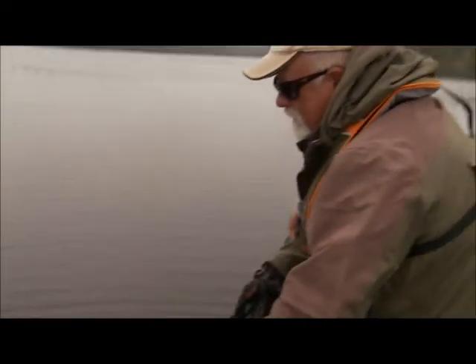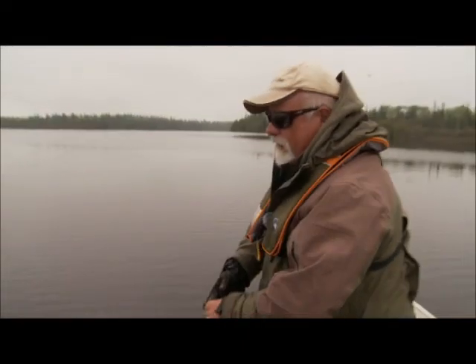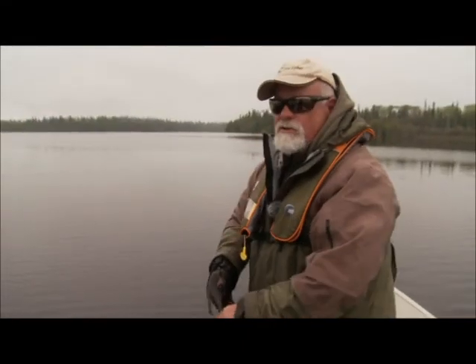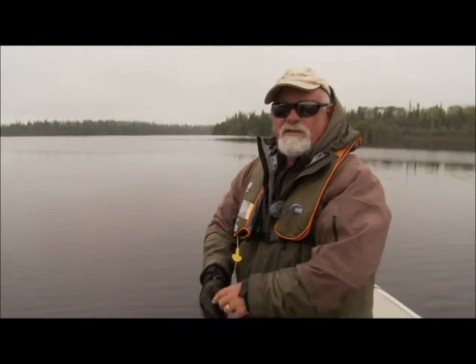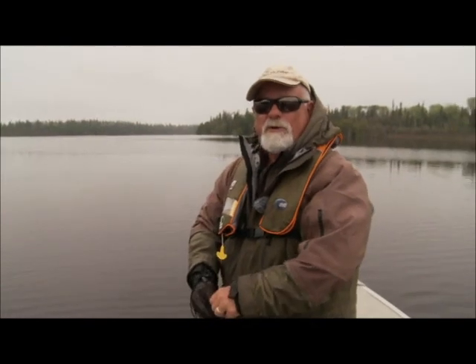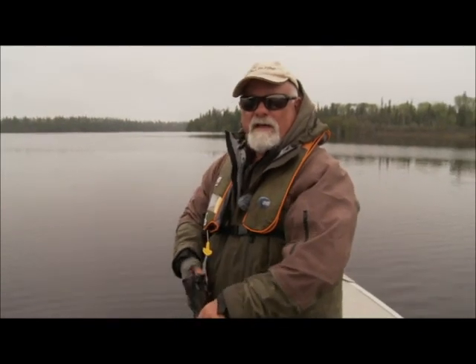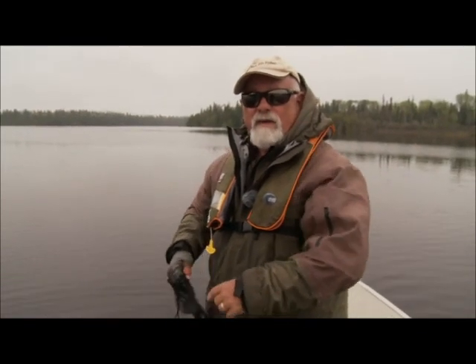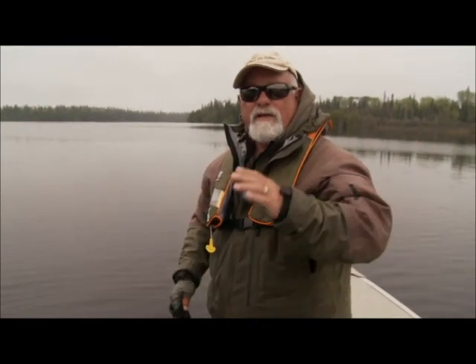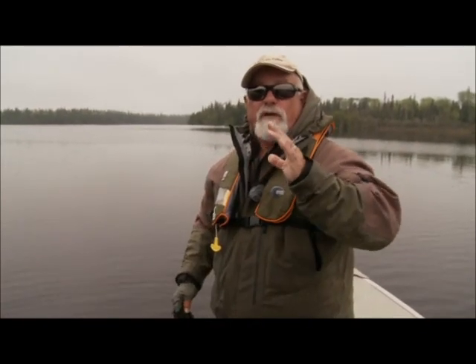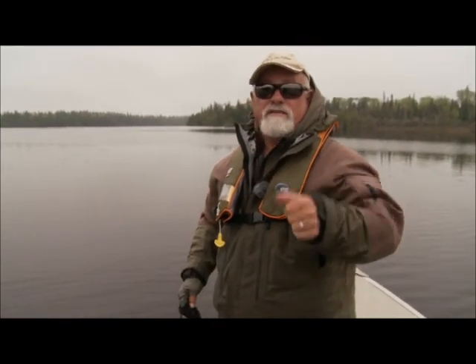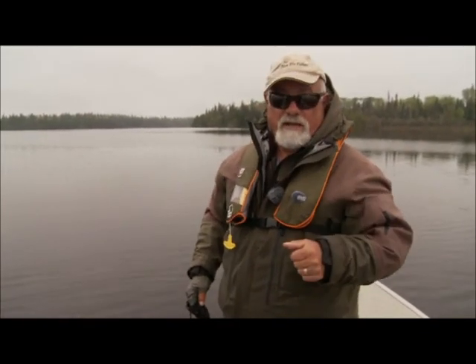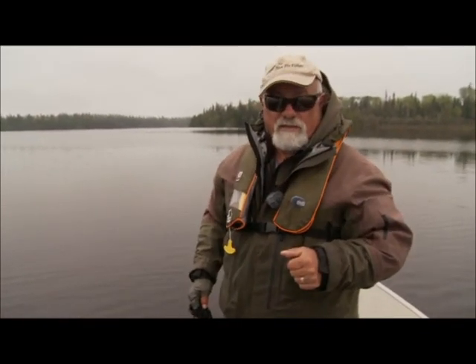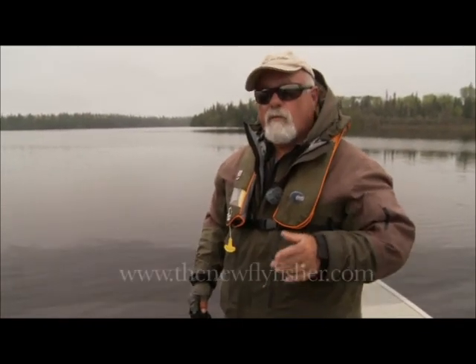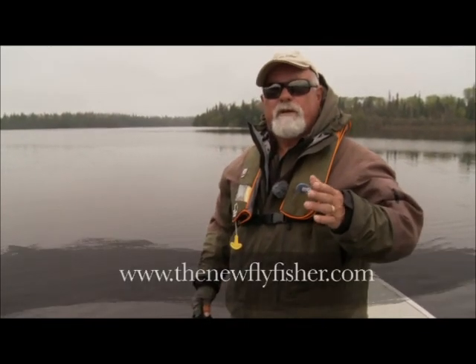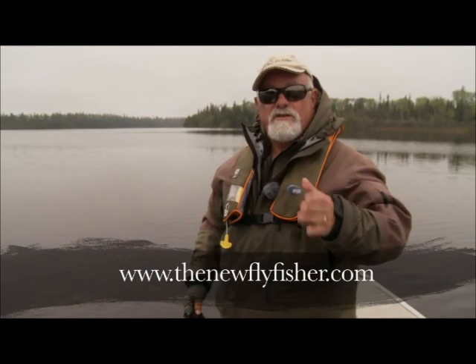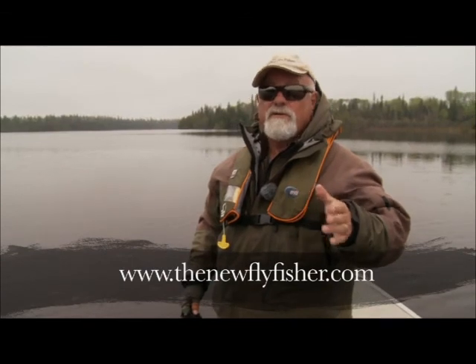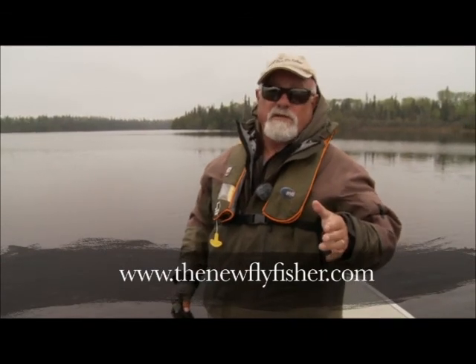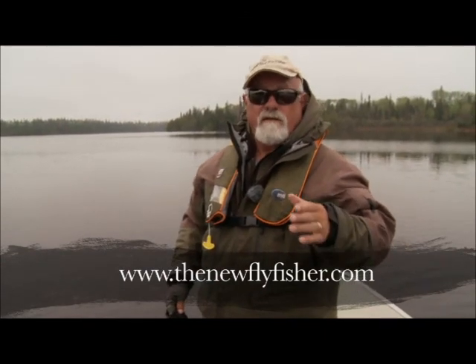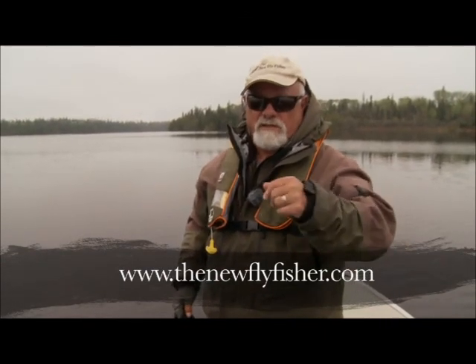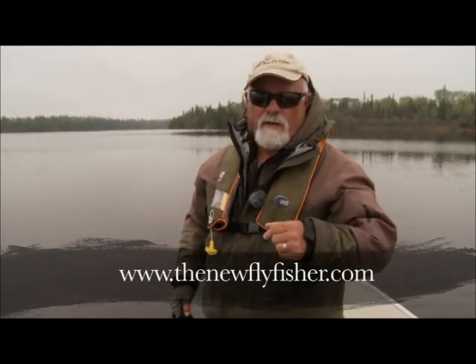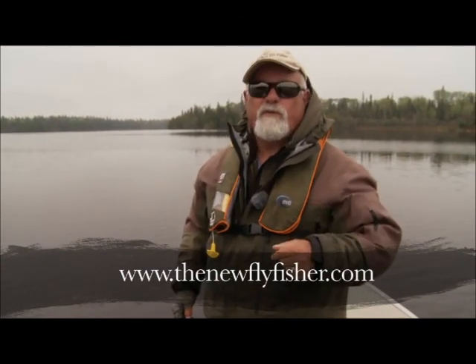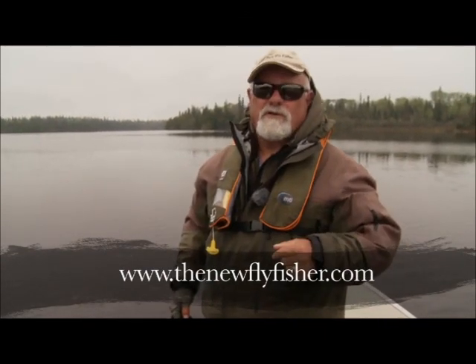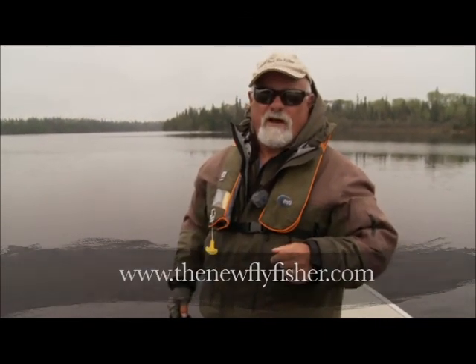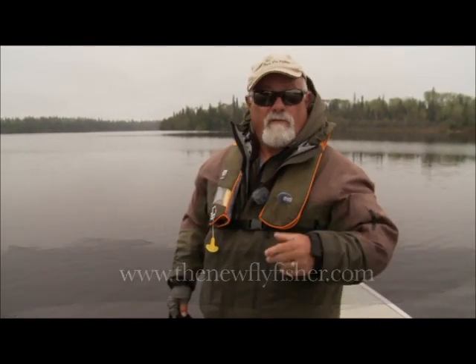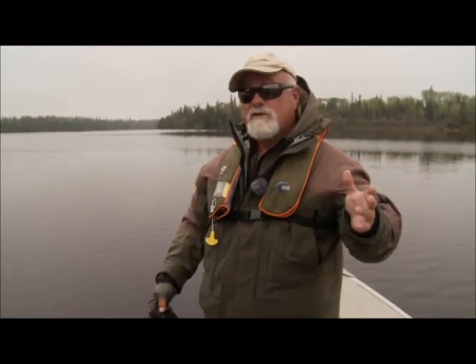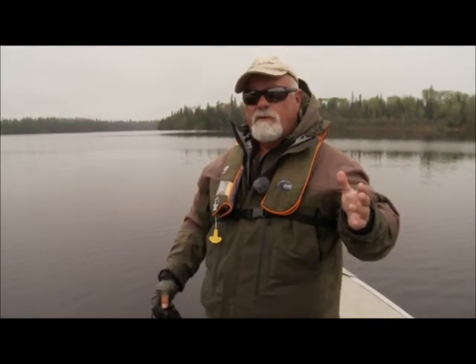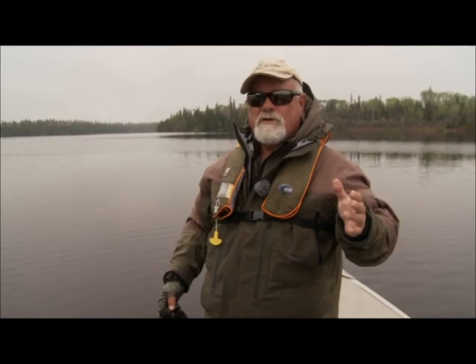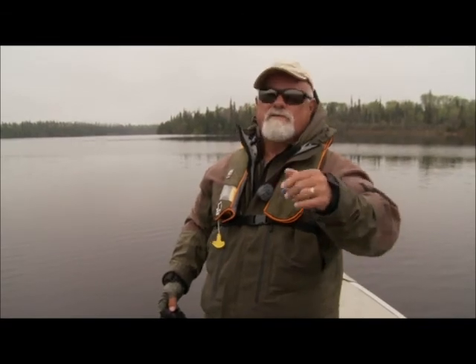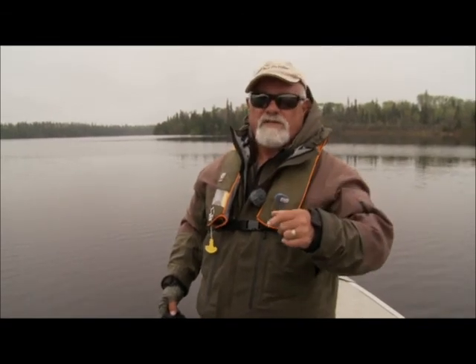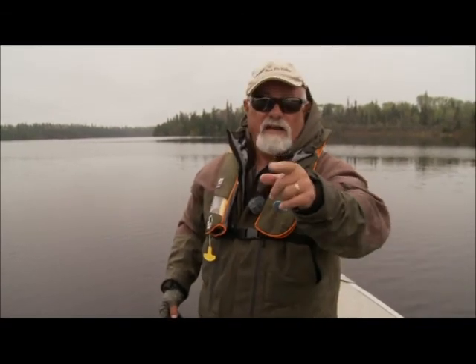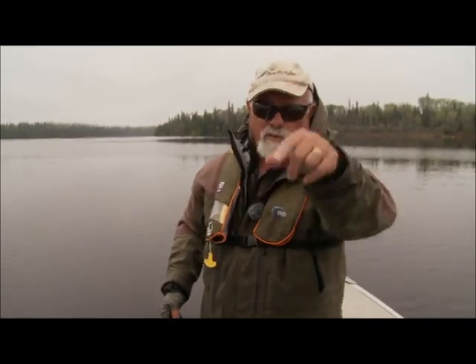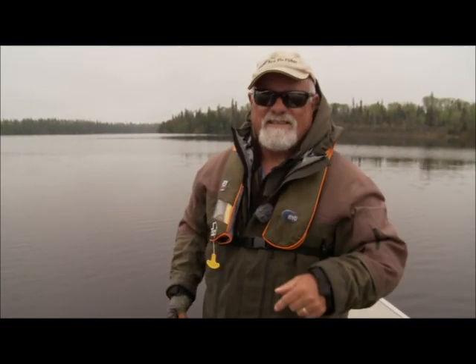Well, I hope you enjoyed today's show and make KB Lake one of your next destinations. For more information on this show and others in our series, visit us on the web at thenewflyfisher.com. From all of us here at the New Fly Fisher, thanks for joining us. Tight lines and we'll see you next time.